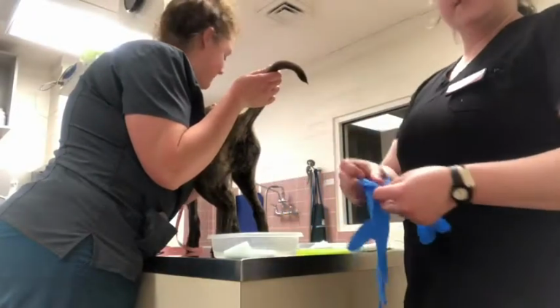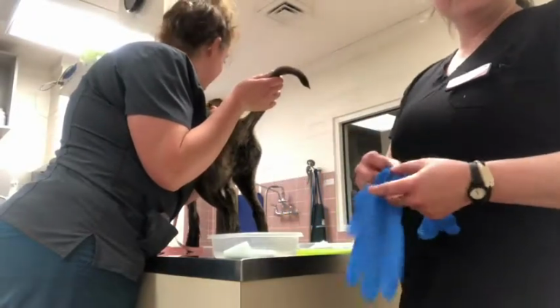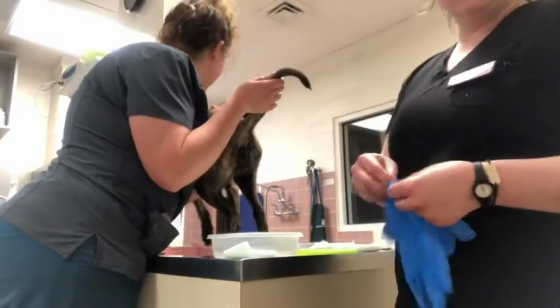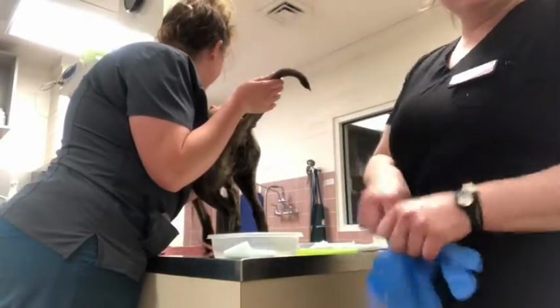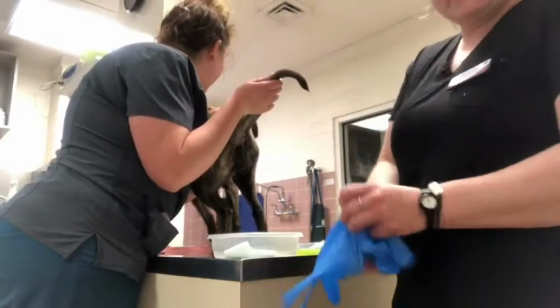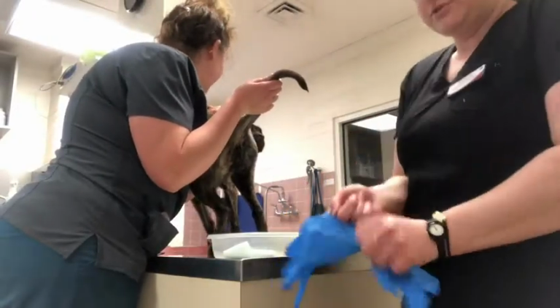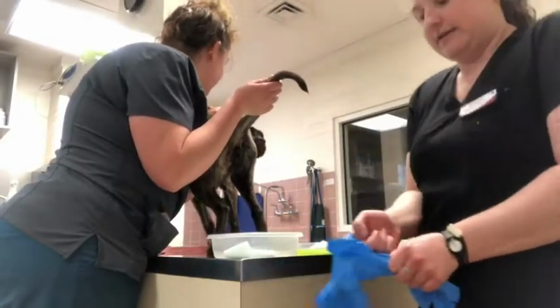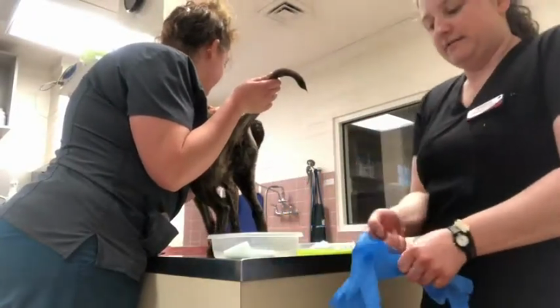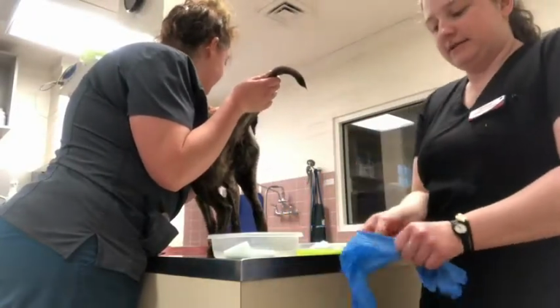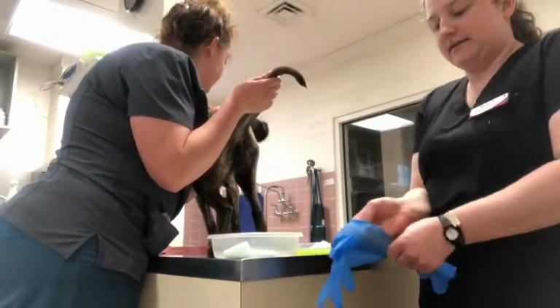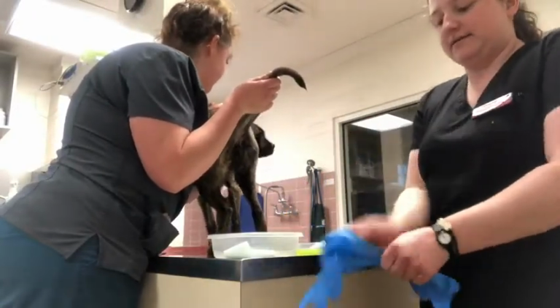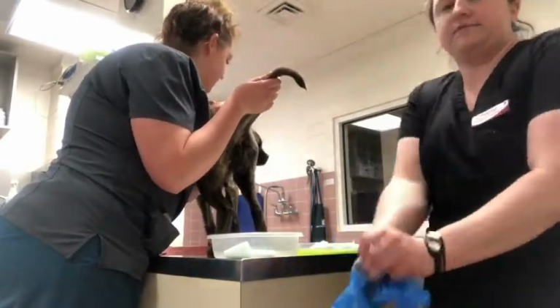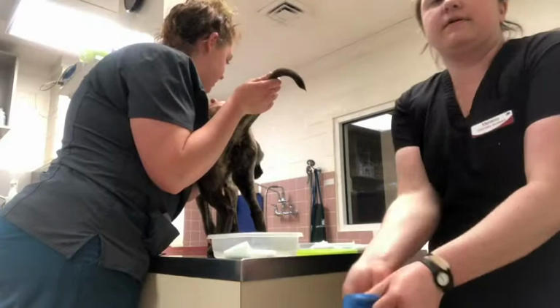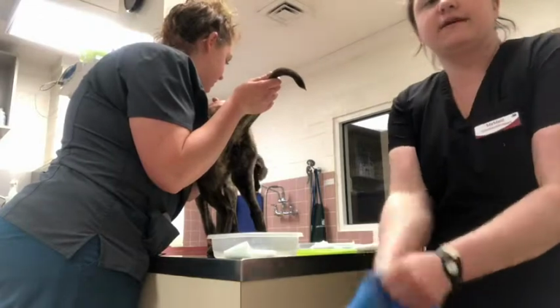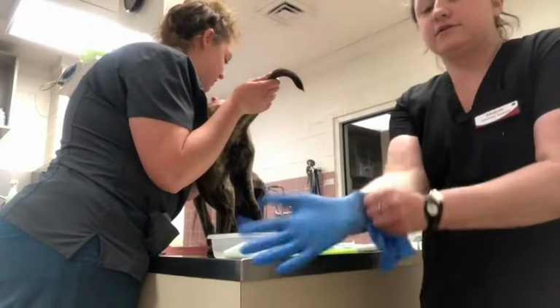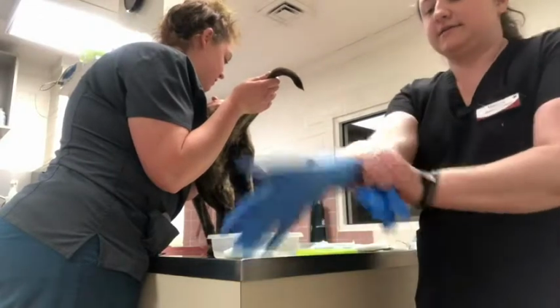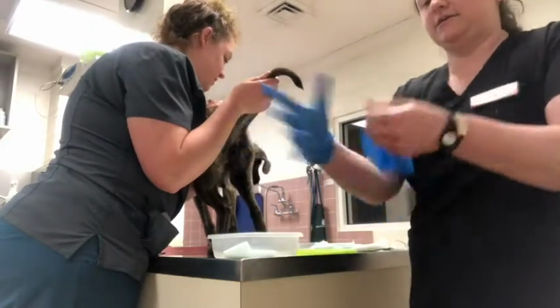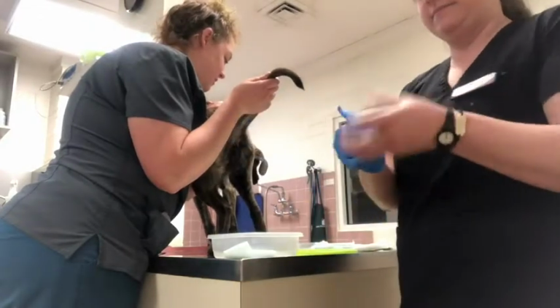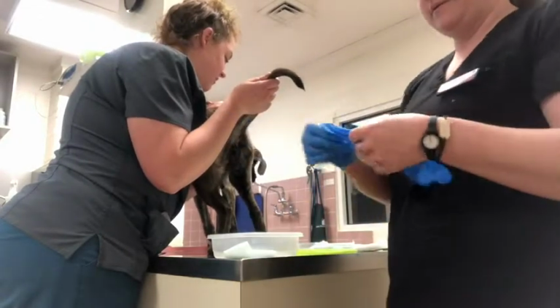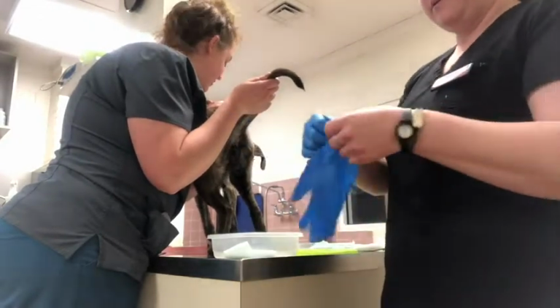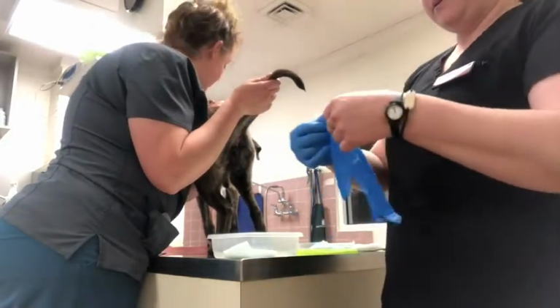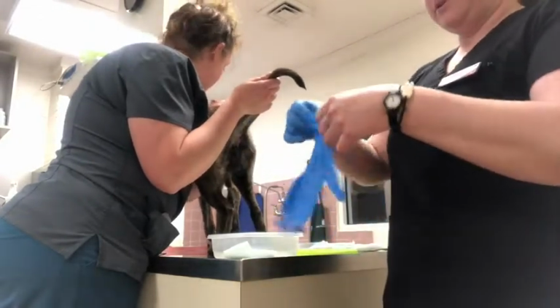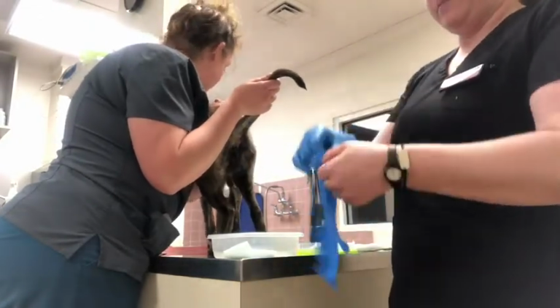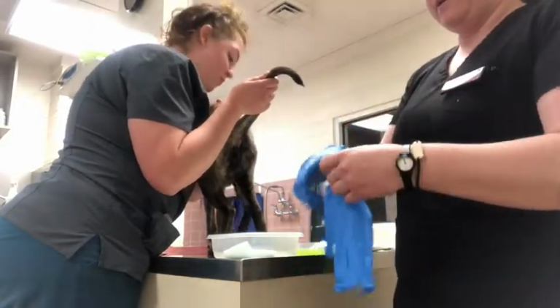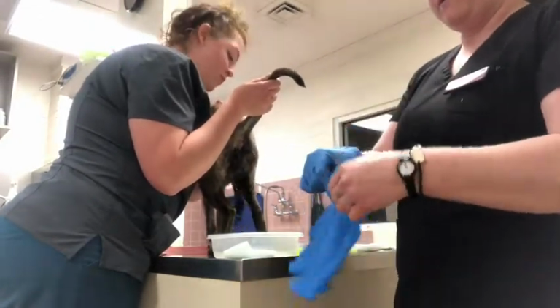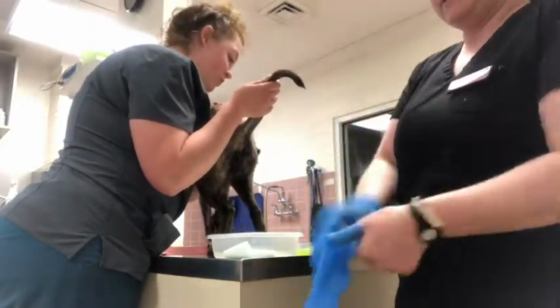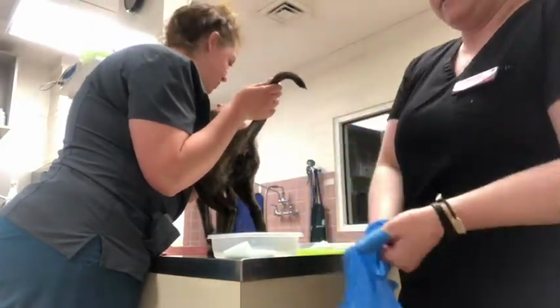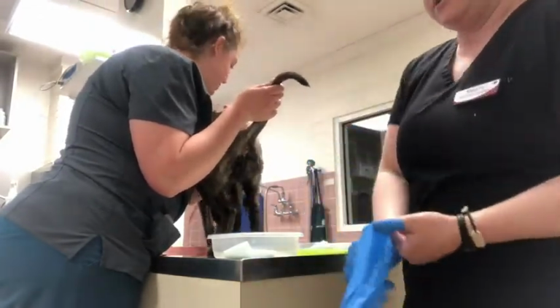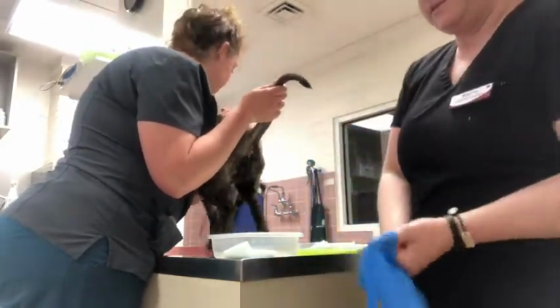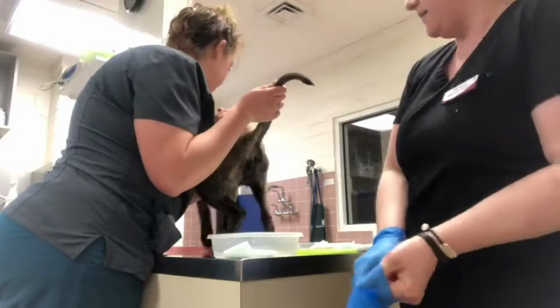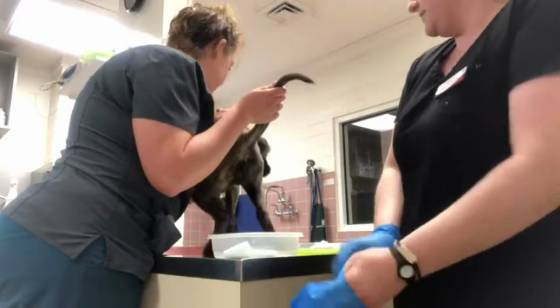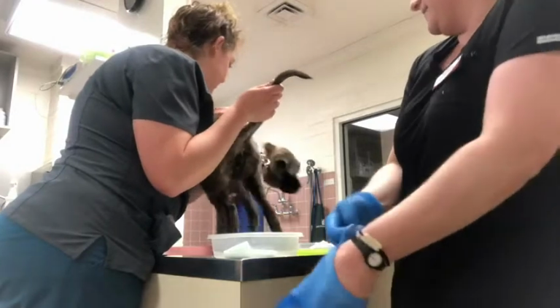So I'm going to demonstrate collecting a sample for a vaginal cytology to determine what stage of estrus color is in.